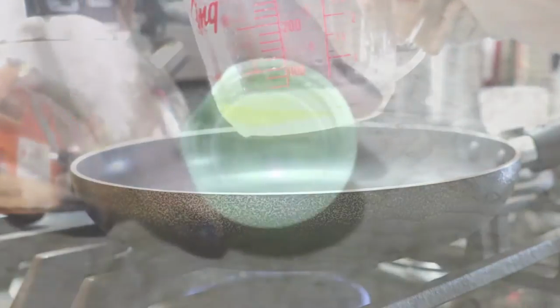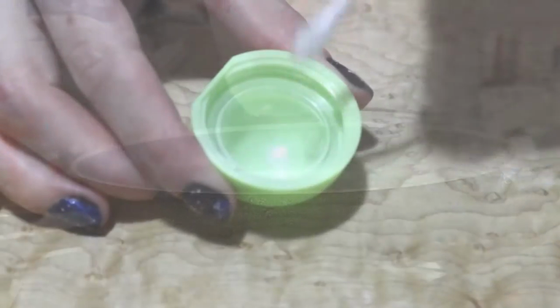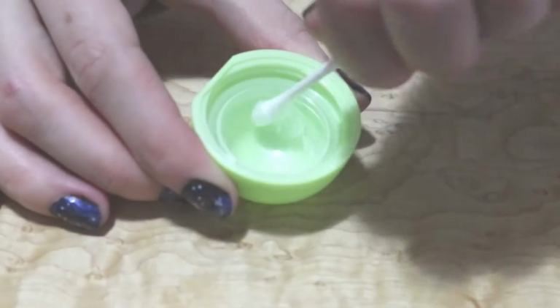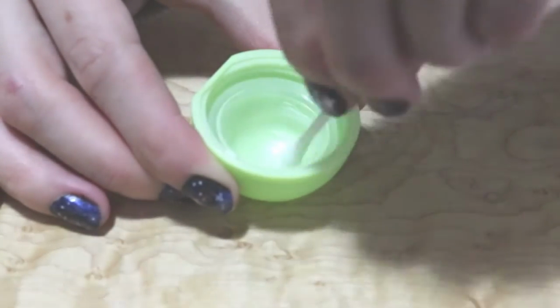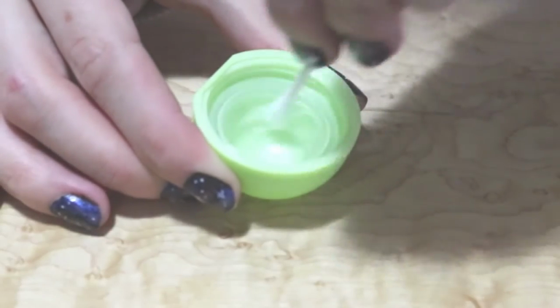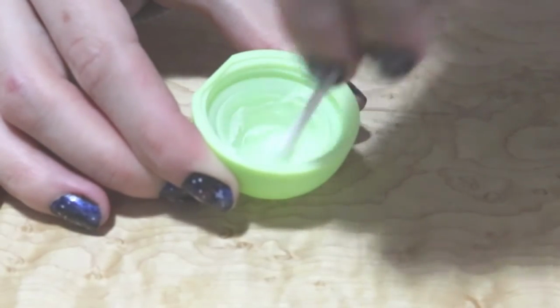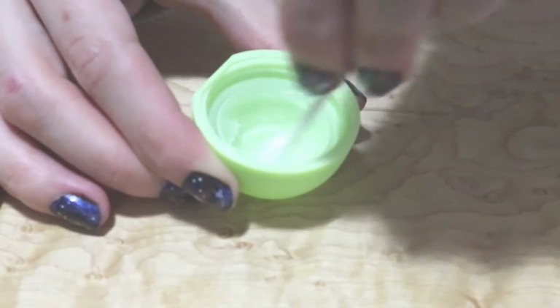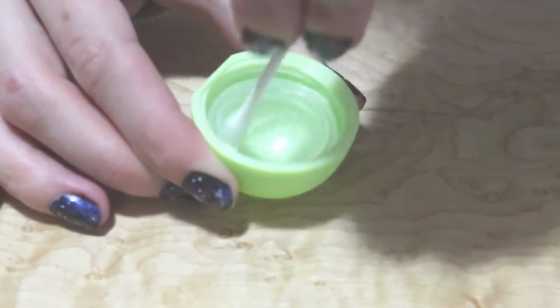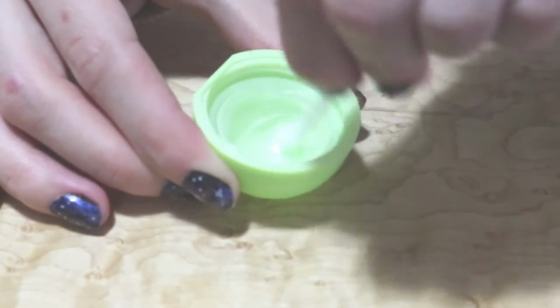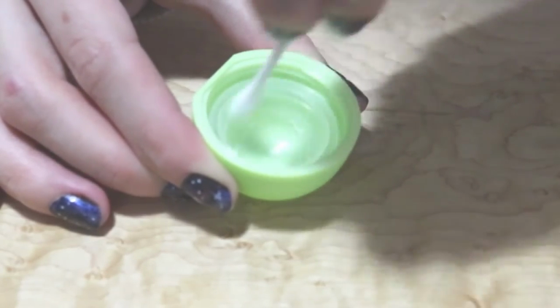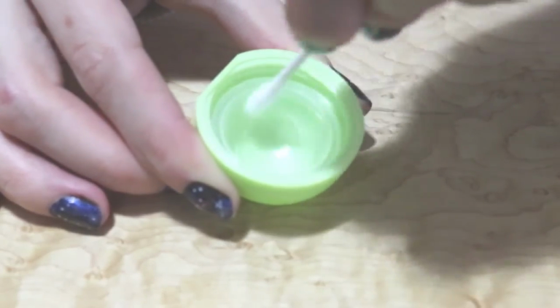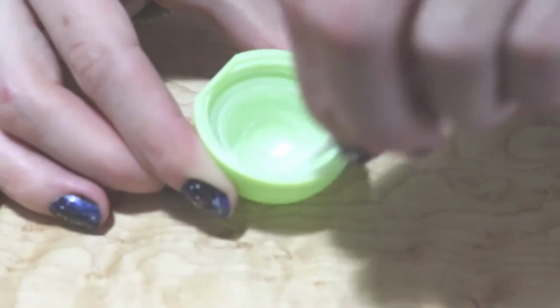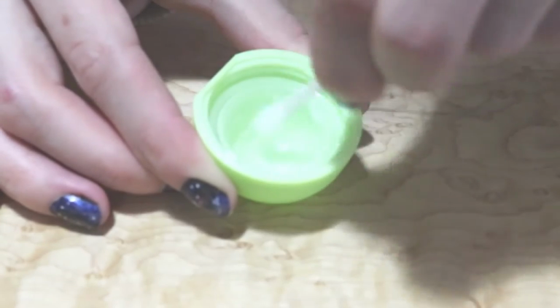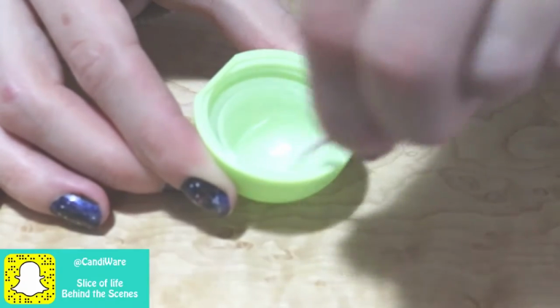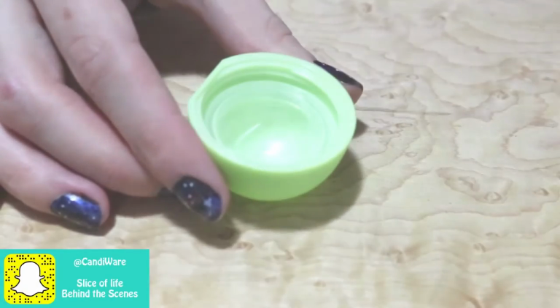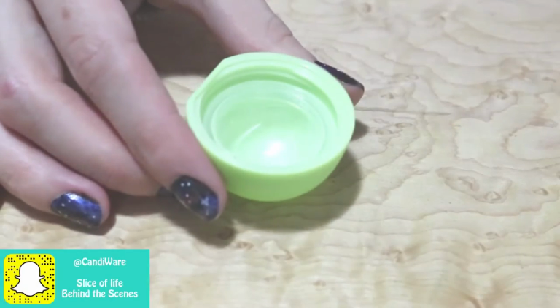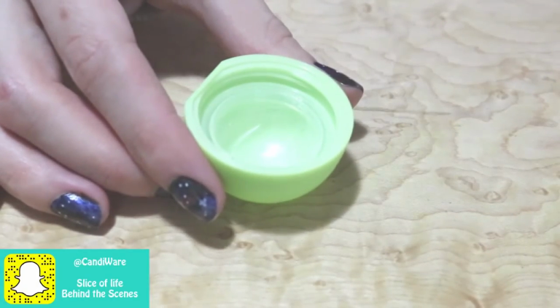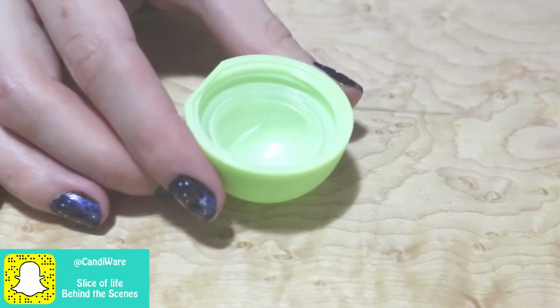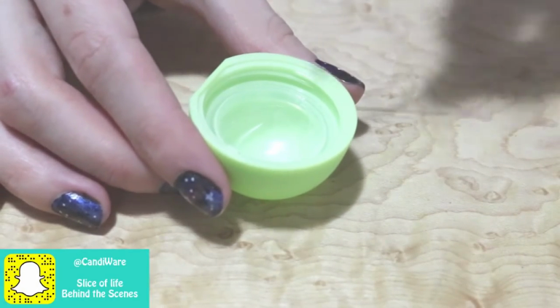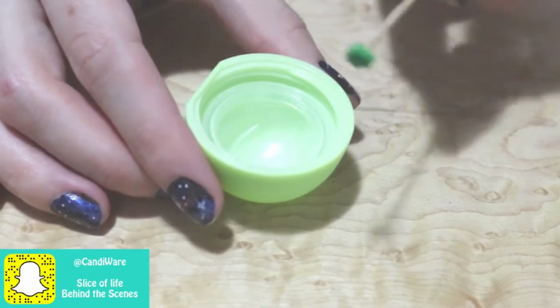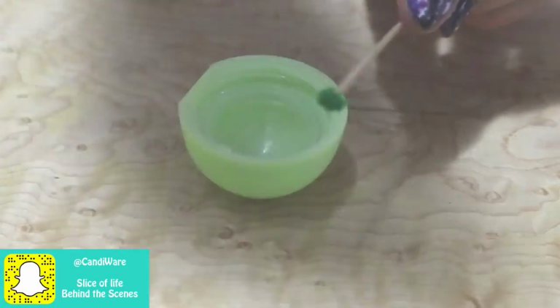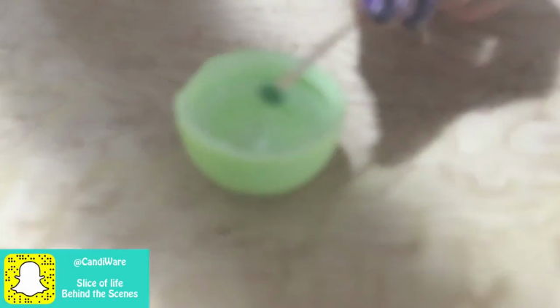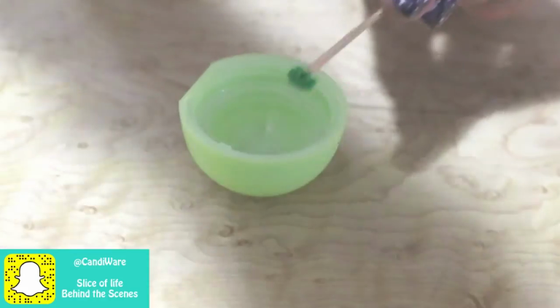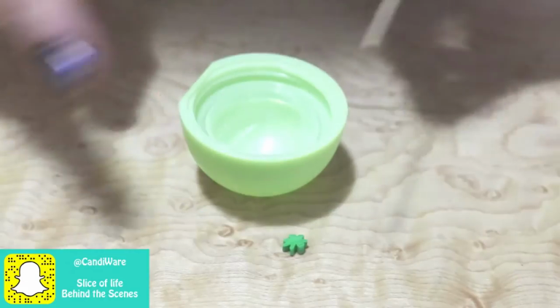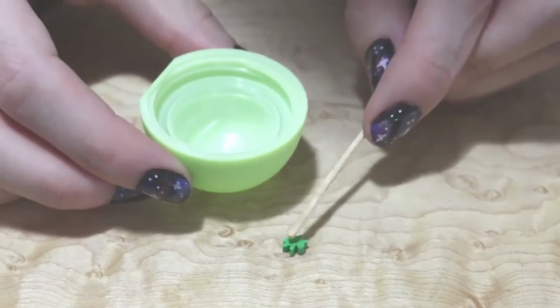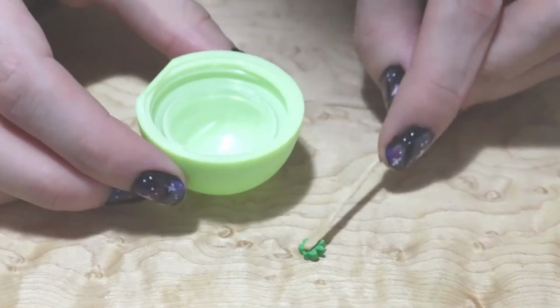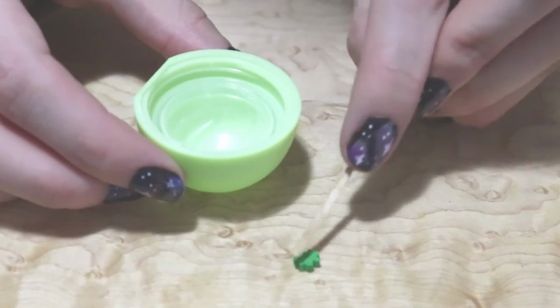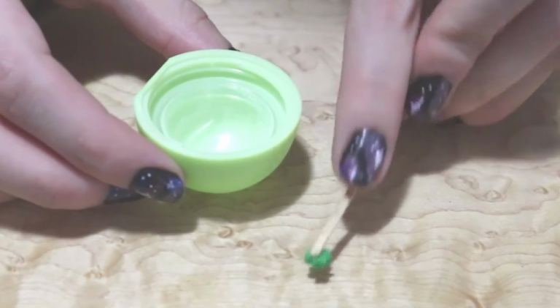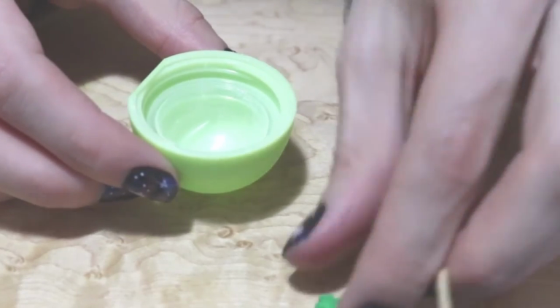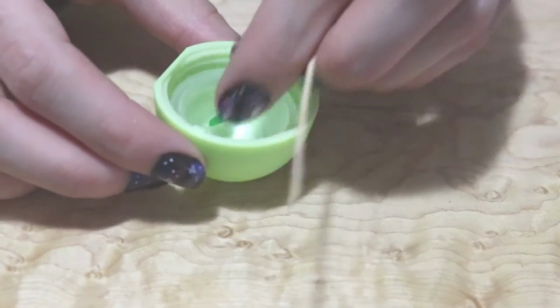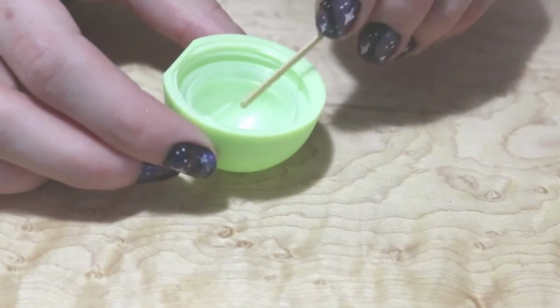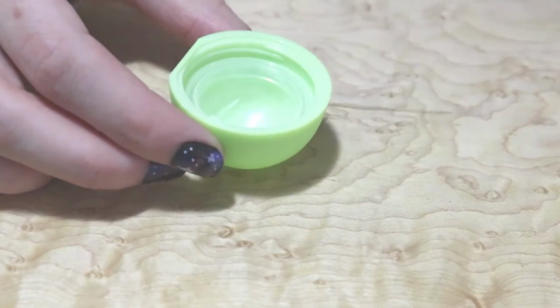Now I'm going to be adding some Vaseline to the inside of the lid, and then adding in the little shamrock sprinkles inside. You can put in as many or as little as you would like.